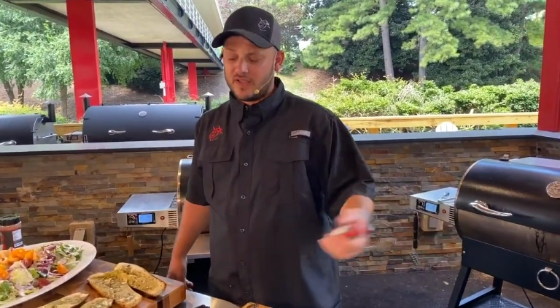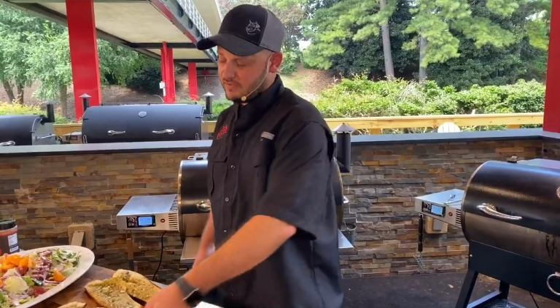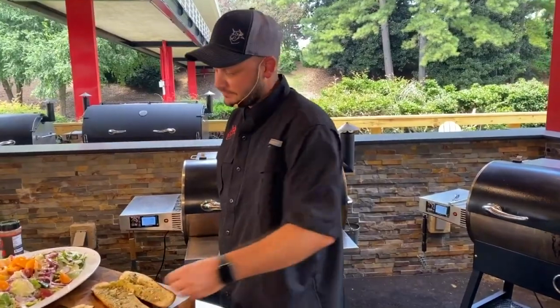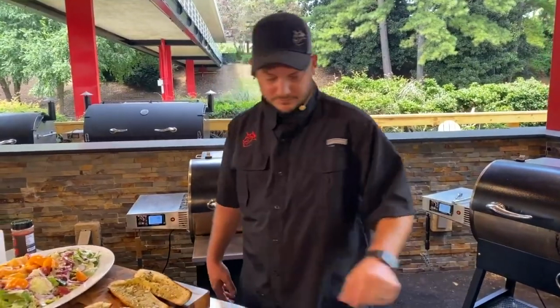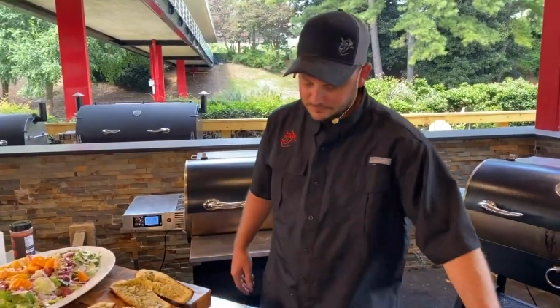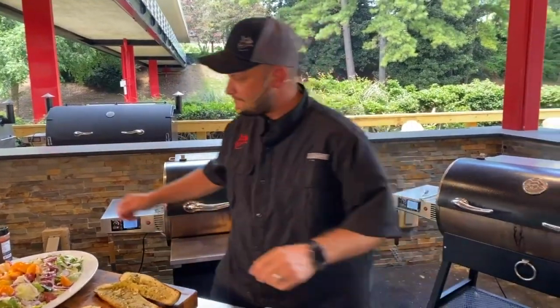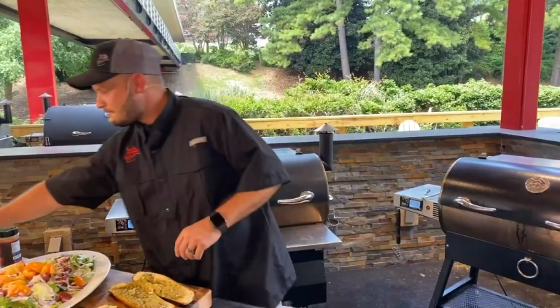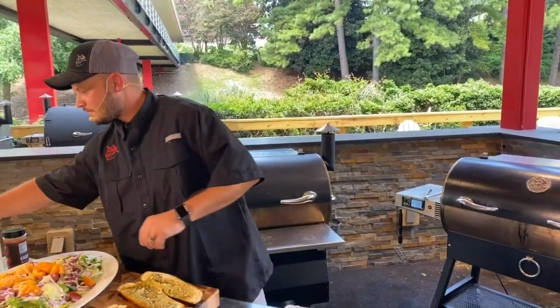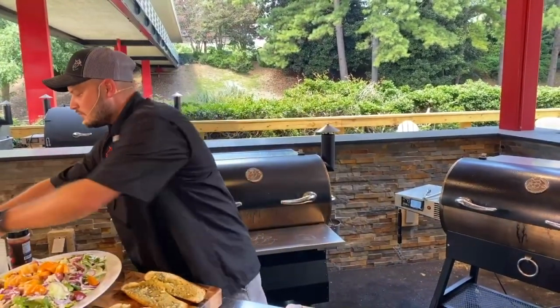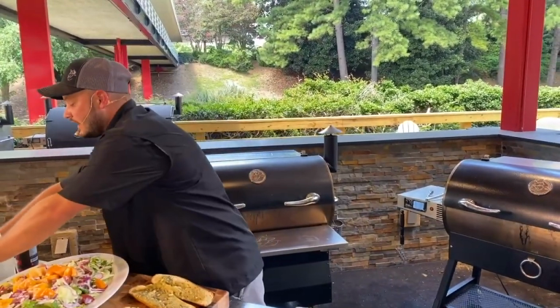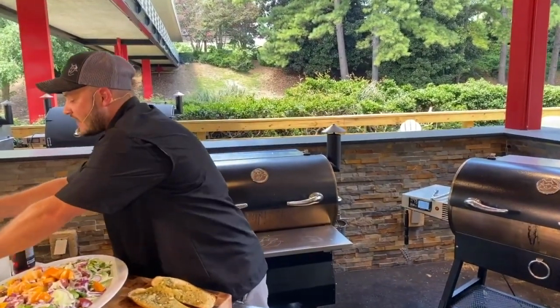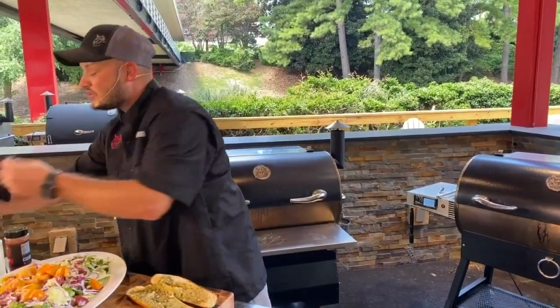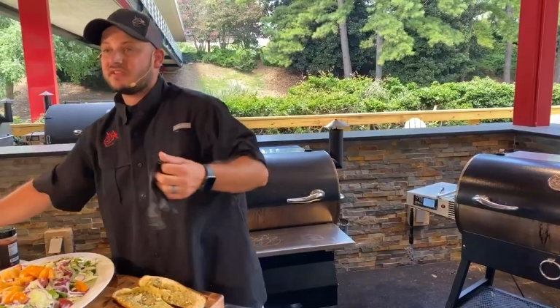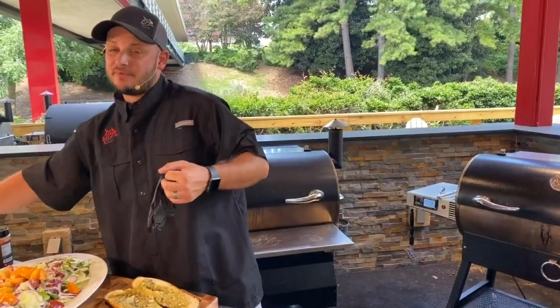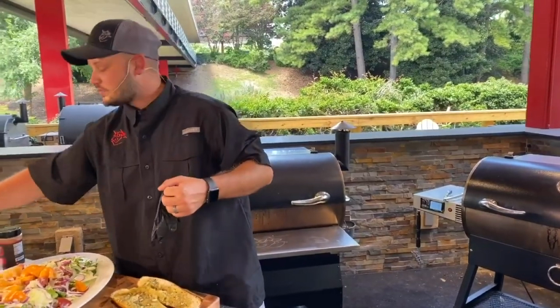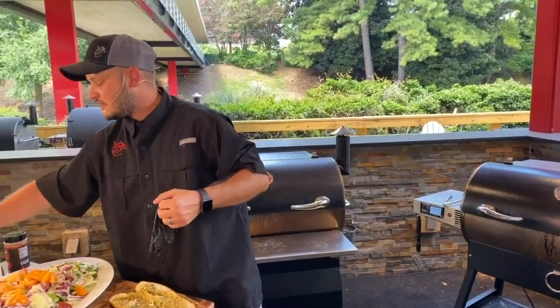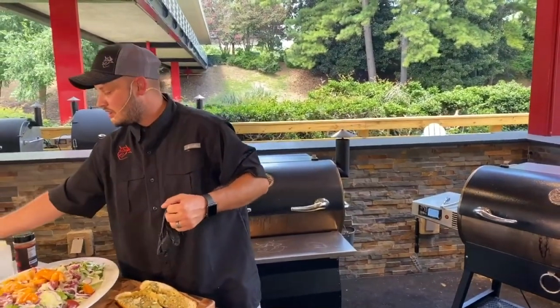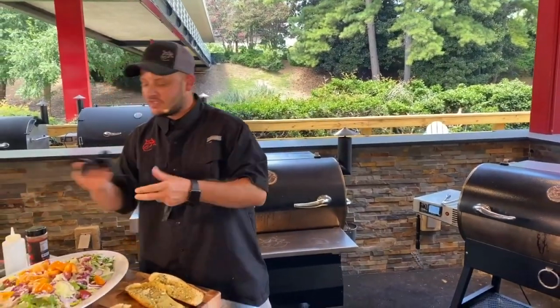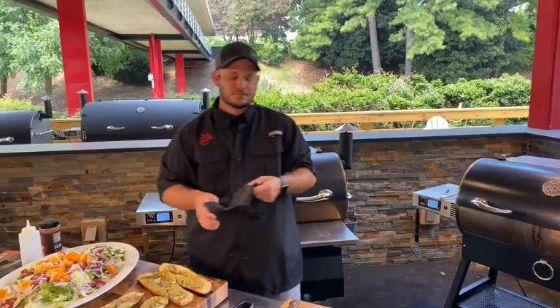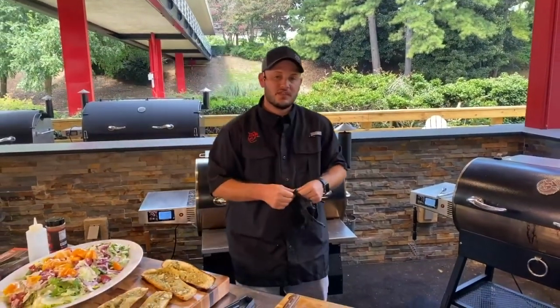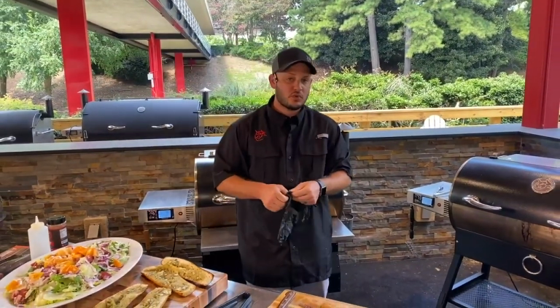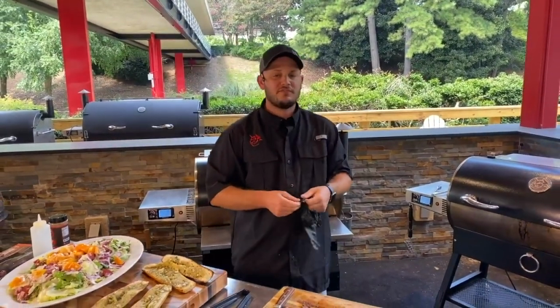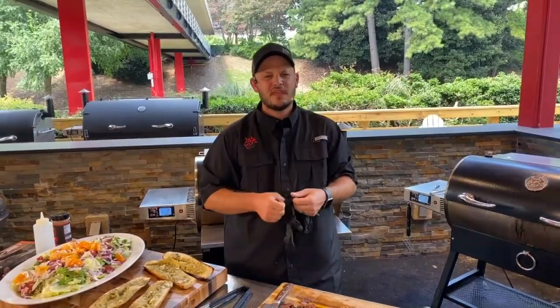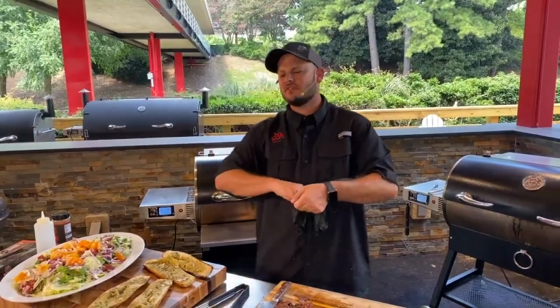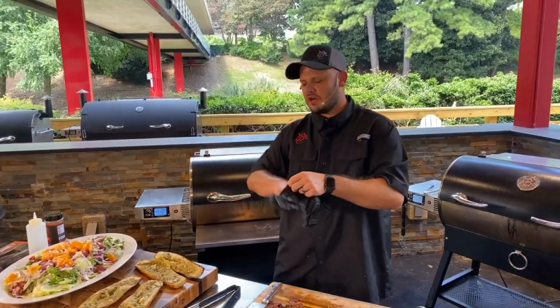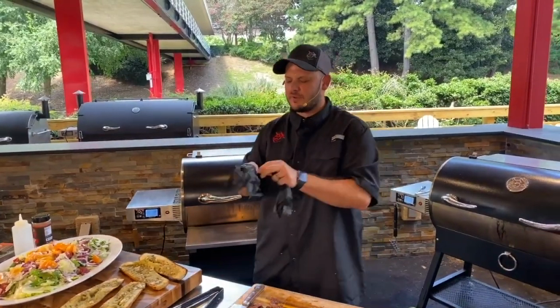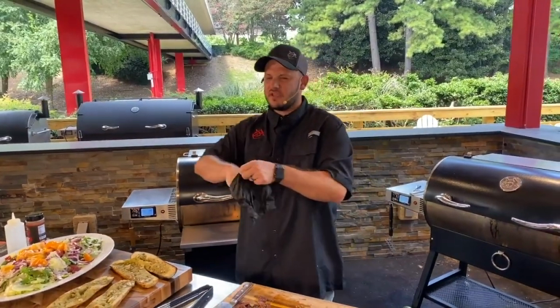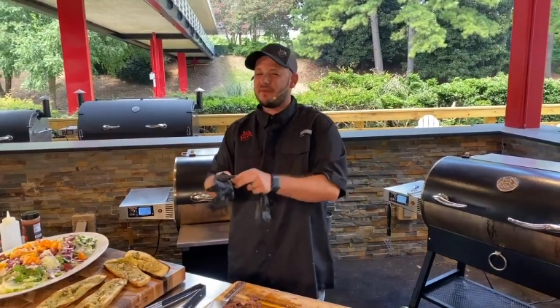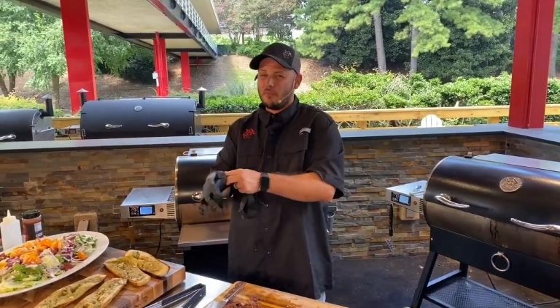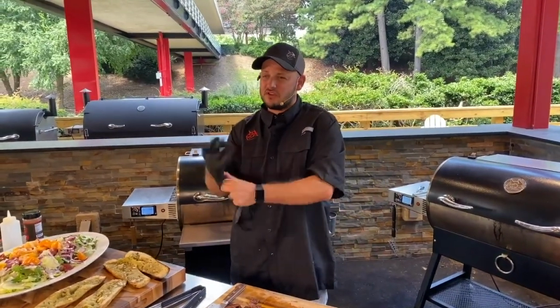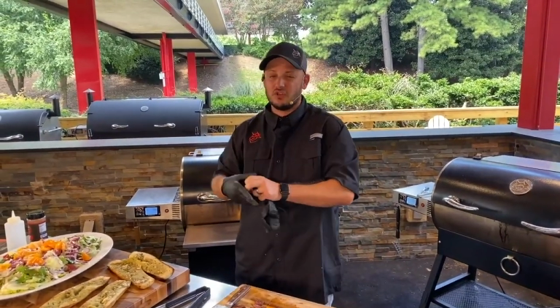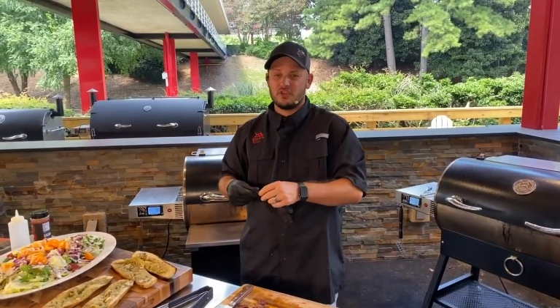Top fan Ryan asks, is the grill mat dishwasher safe? It is — you can wash it in the sink too. I prefer to wash mine with some Dawn and a scrubby sponge. They are dishwasher safe but will last a little longer if you wash them by hand. I've had mine for almost a year and they still look pretty good.